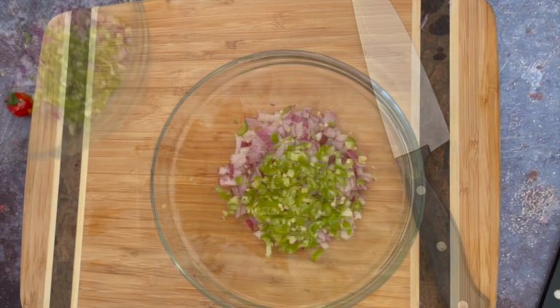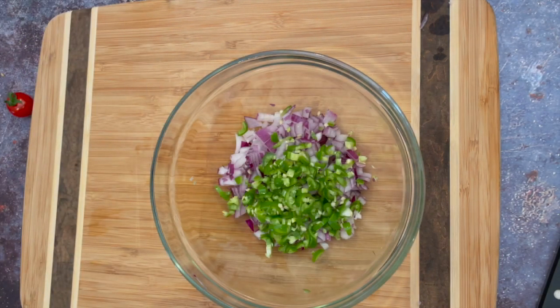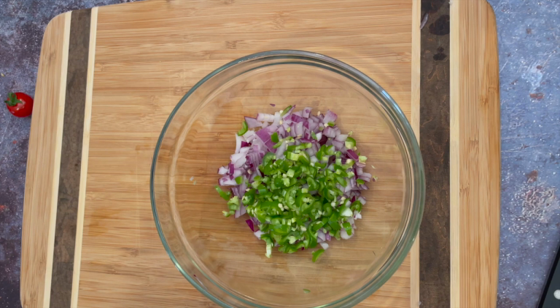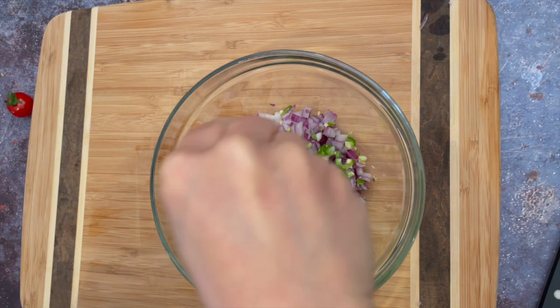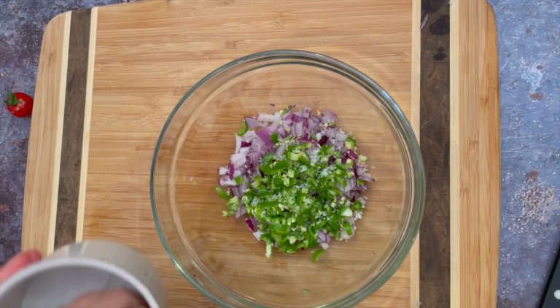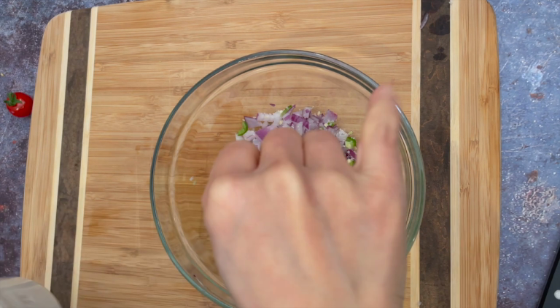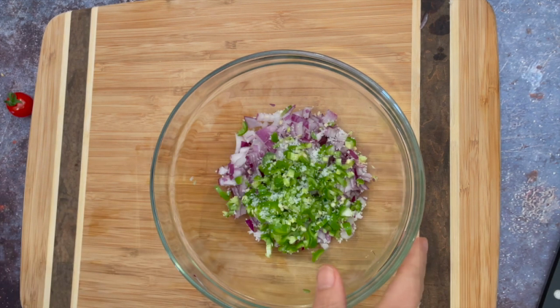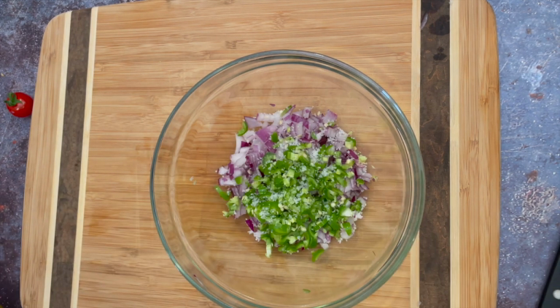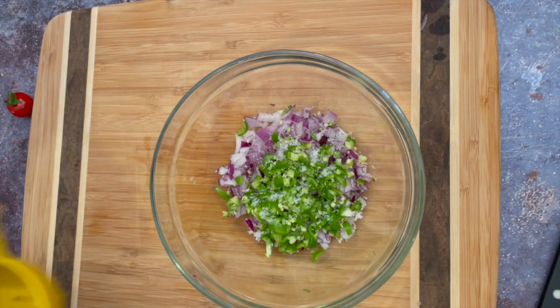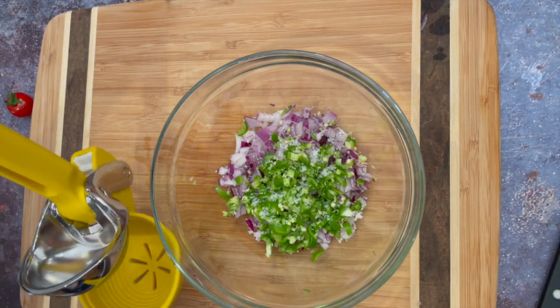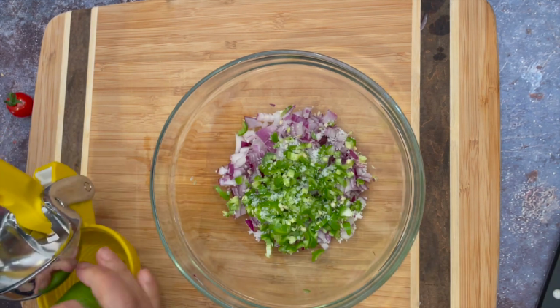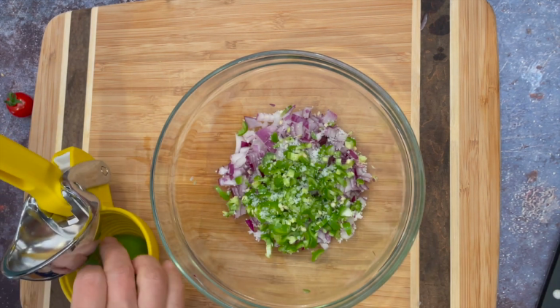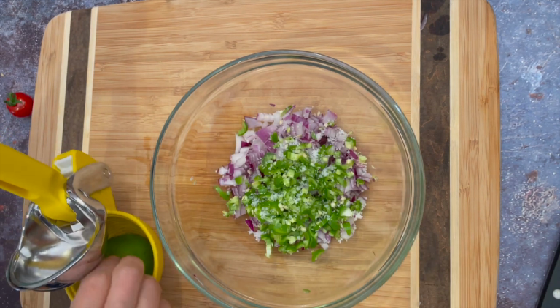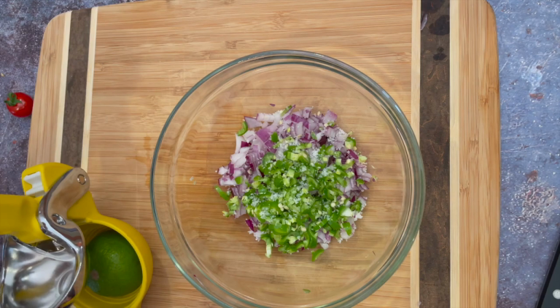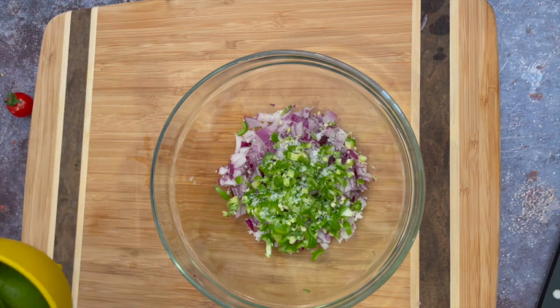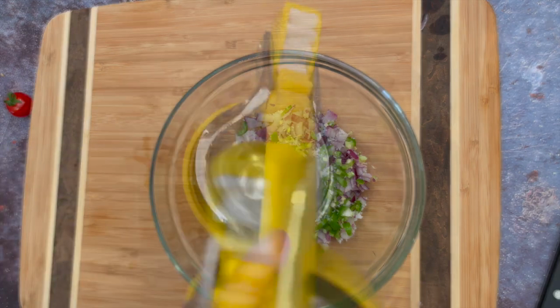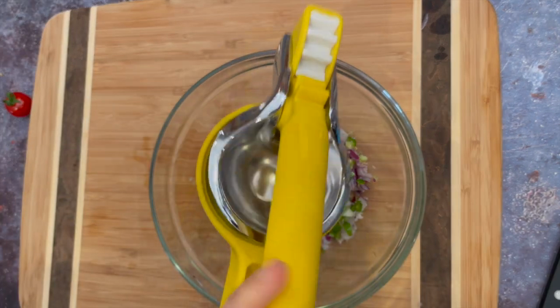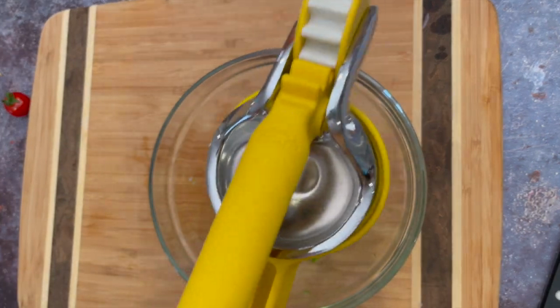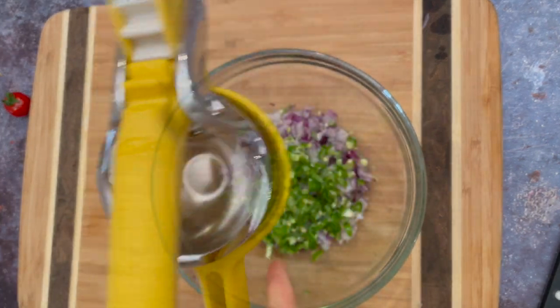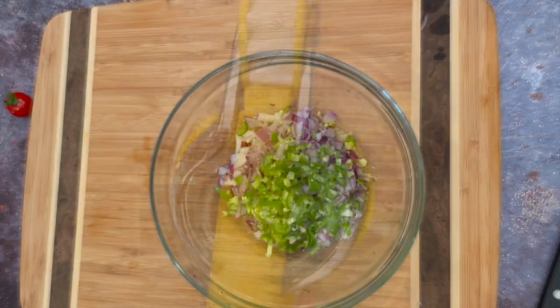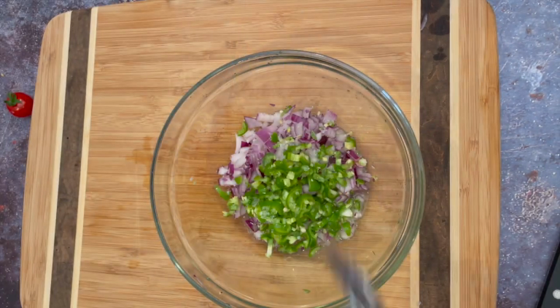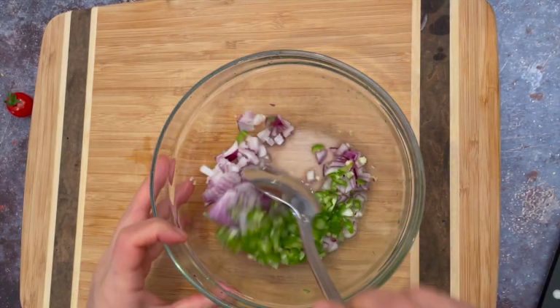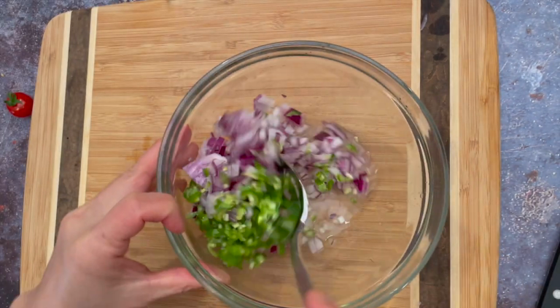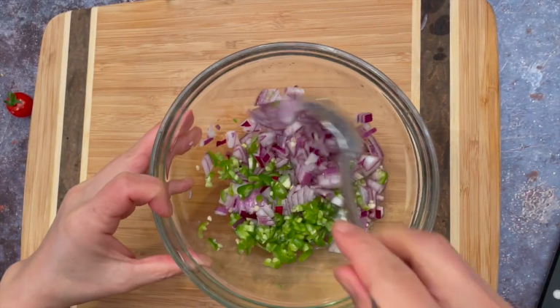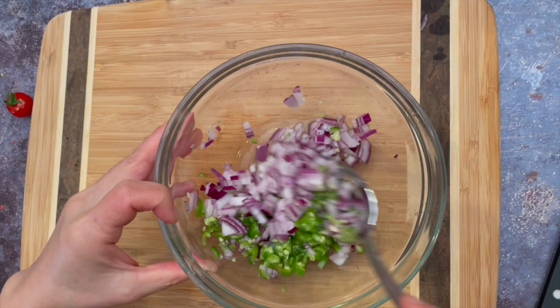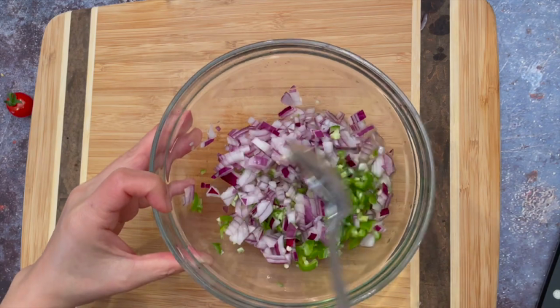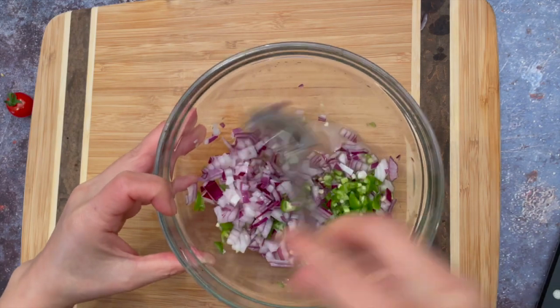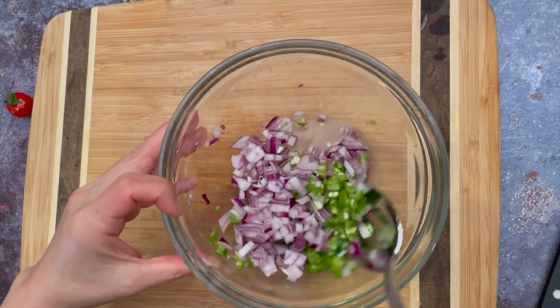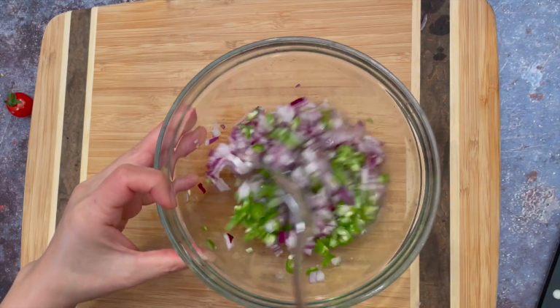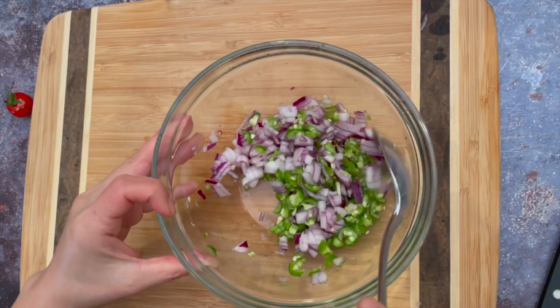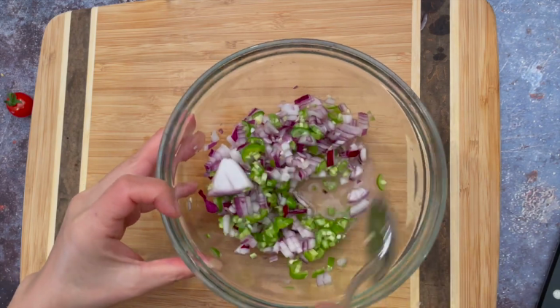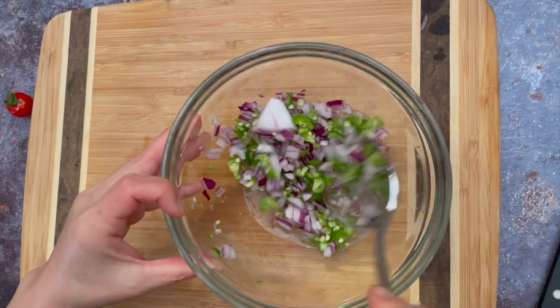Put some salt and juice from a half lime. Mix and let it sit for 20 to 30 minutes. This will get rid of the harsh bitterness from the onions and peppers.